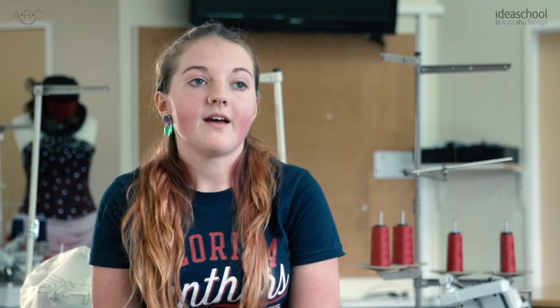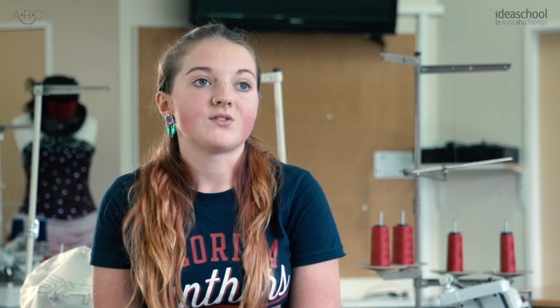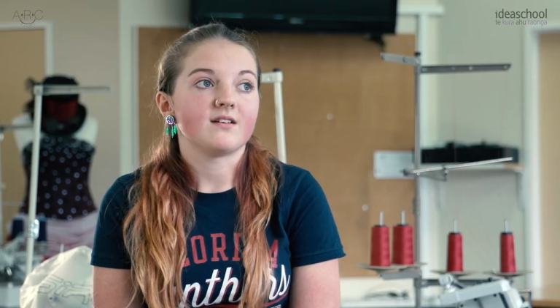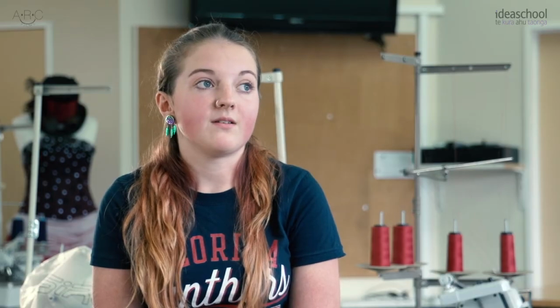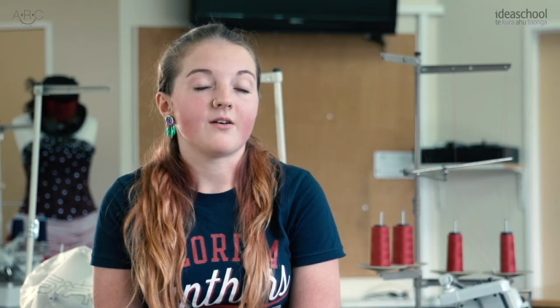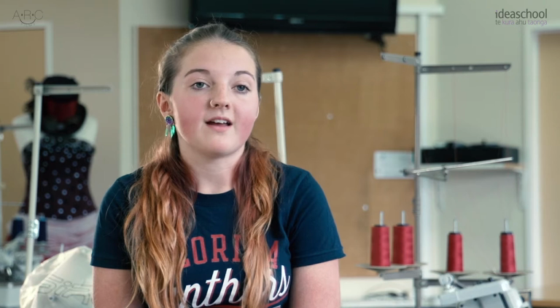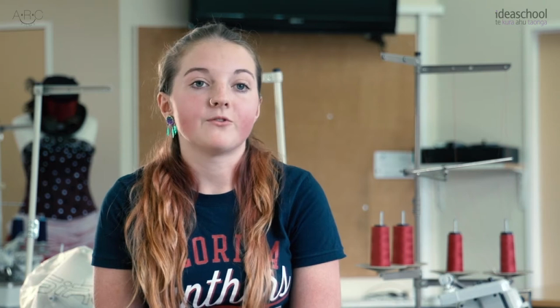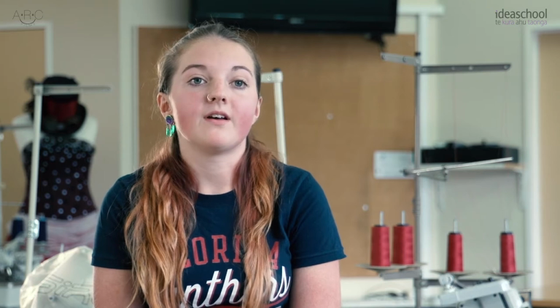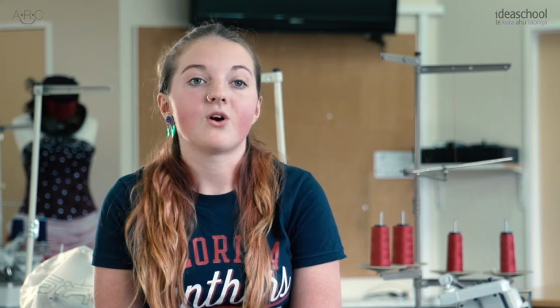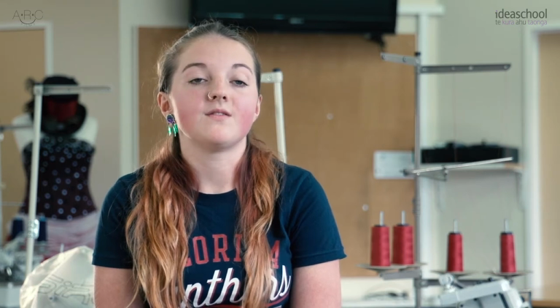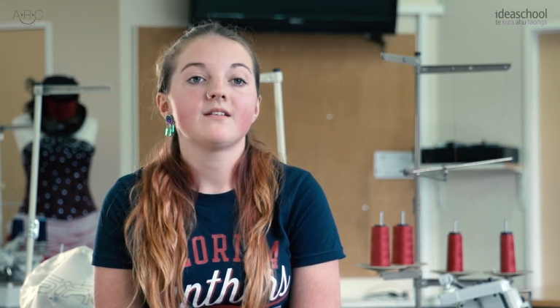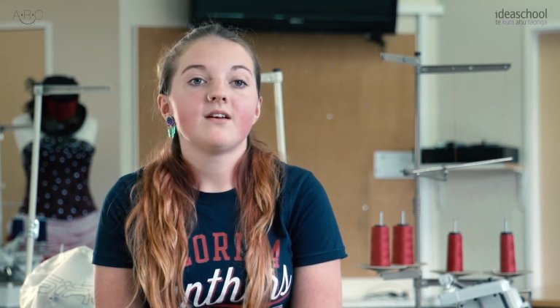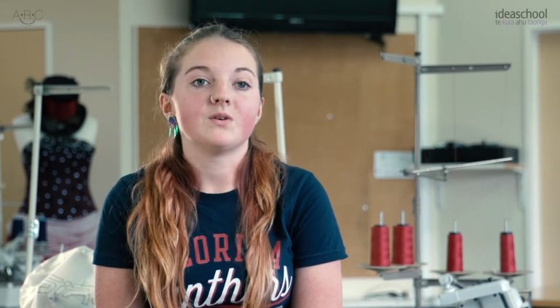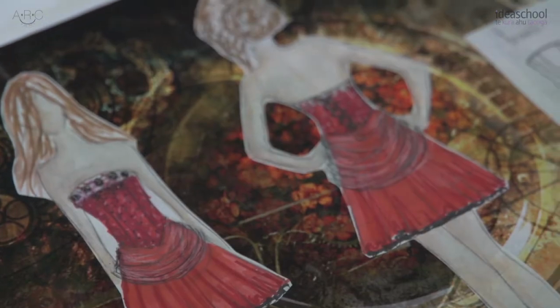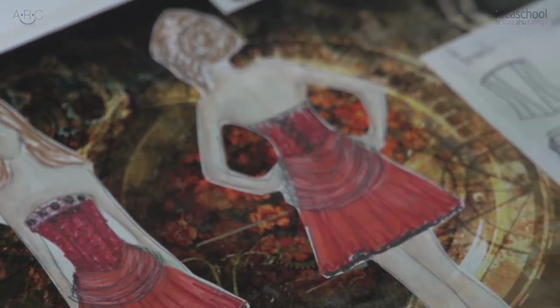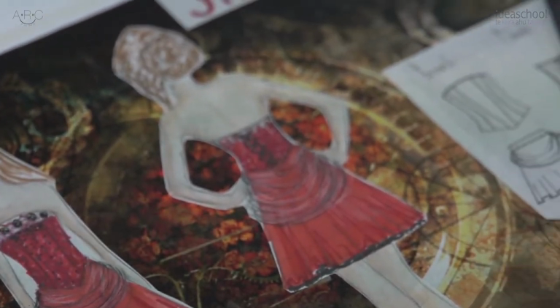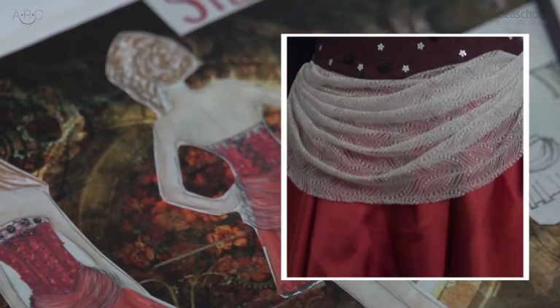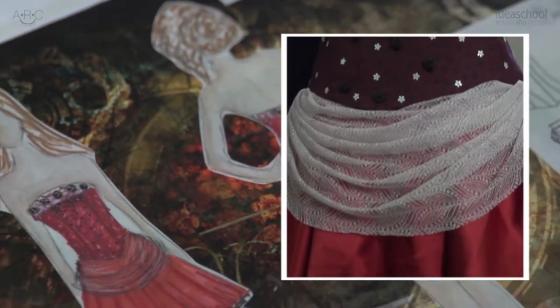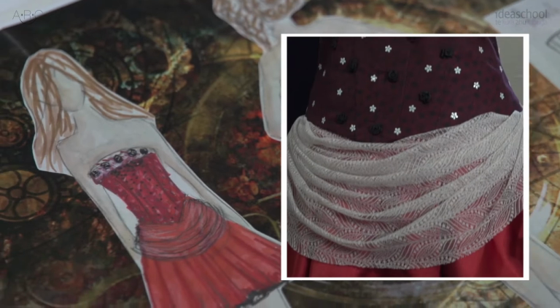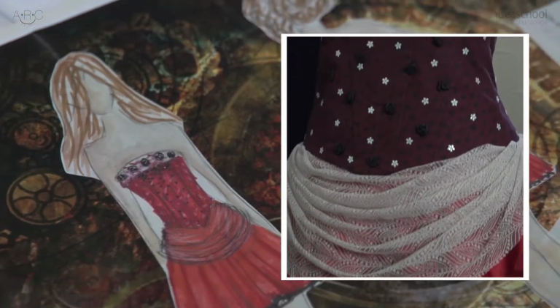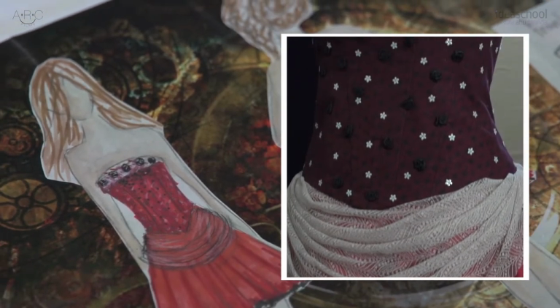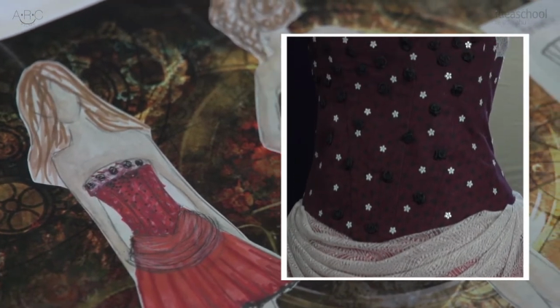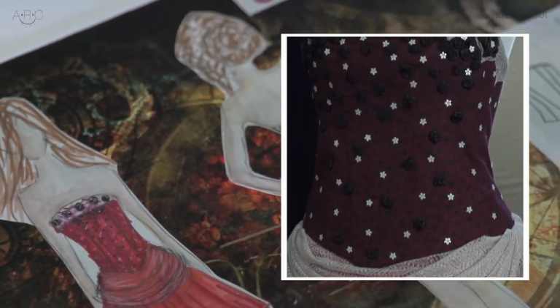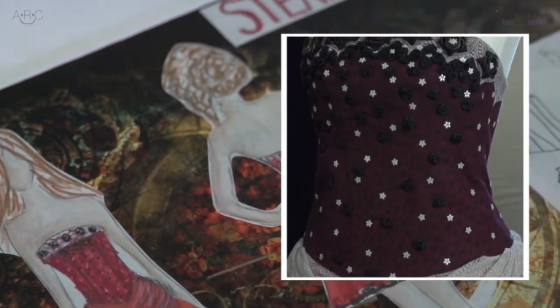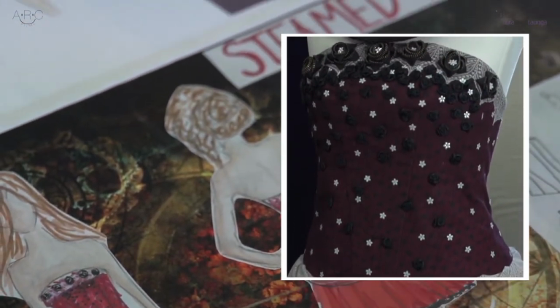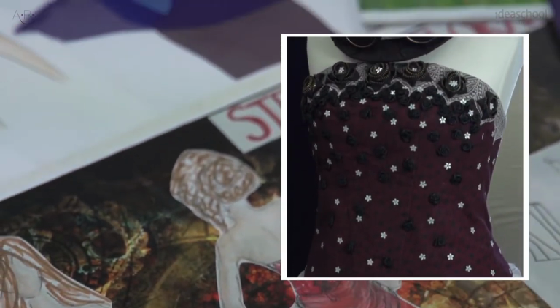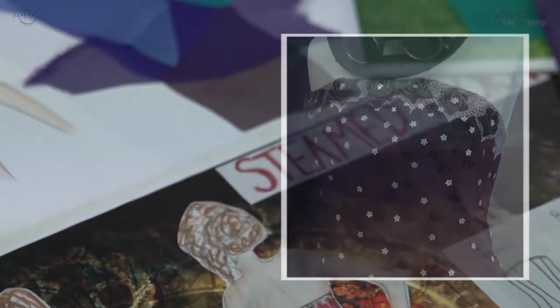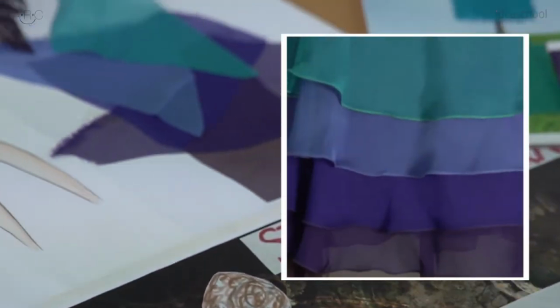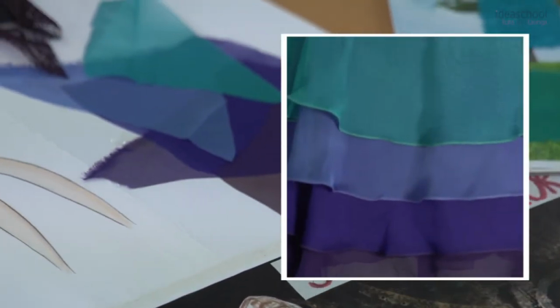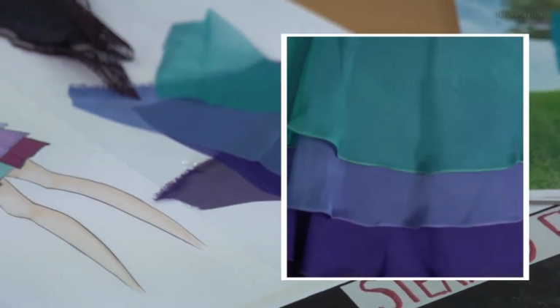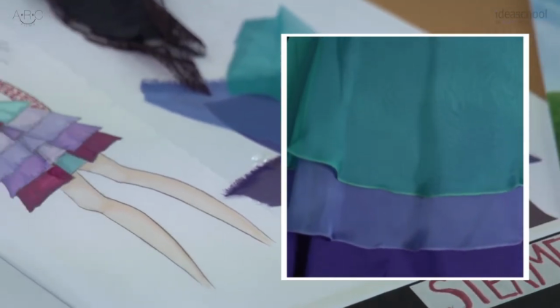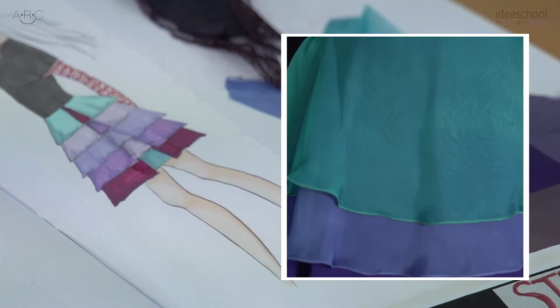We also had to create a garment for a show at the end of year, which didn't have many guidelines. We got to pick our own theme, and we had to do everything from design to construction.